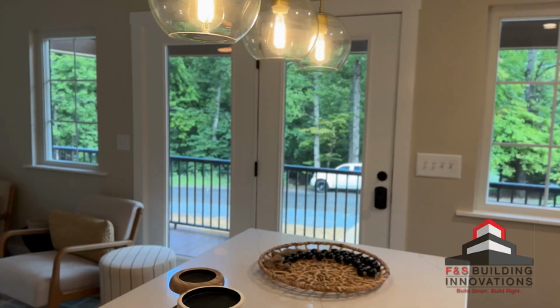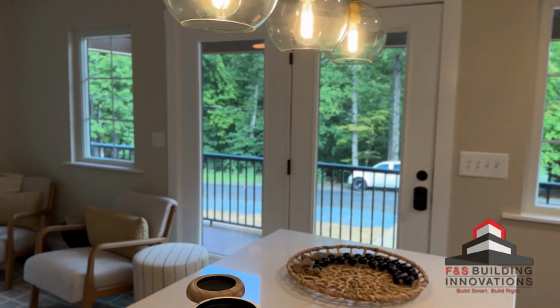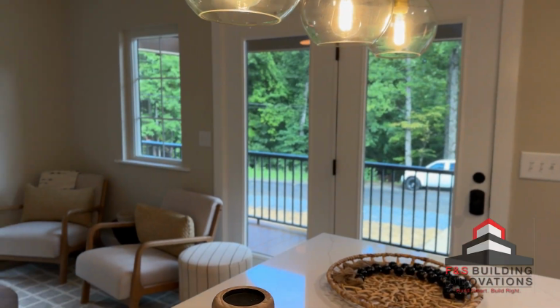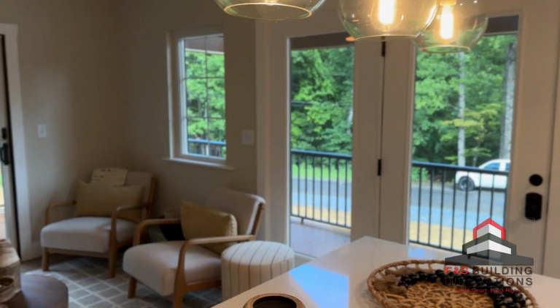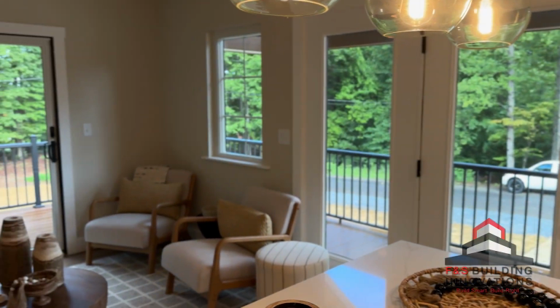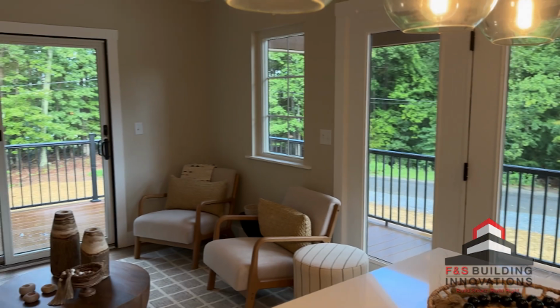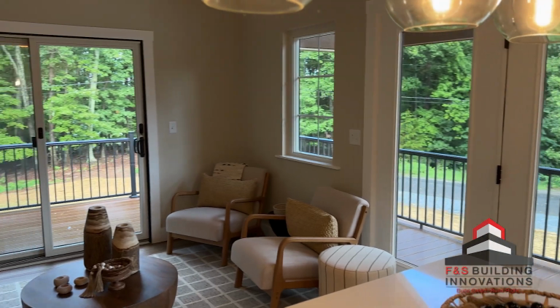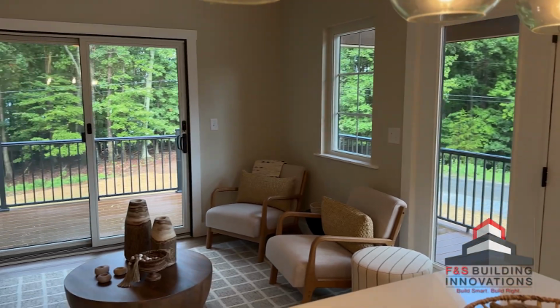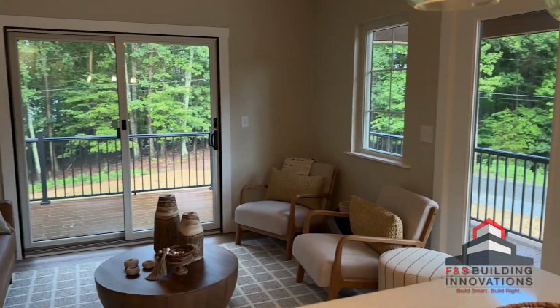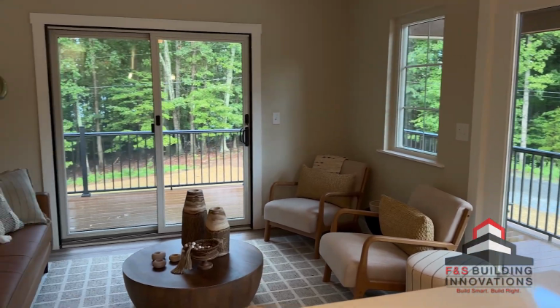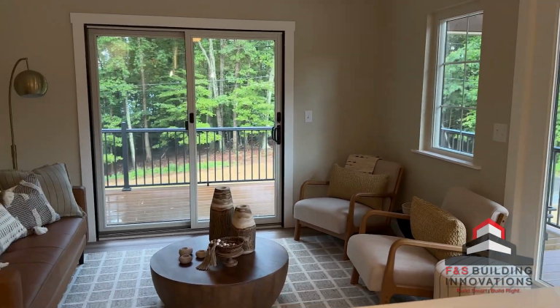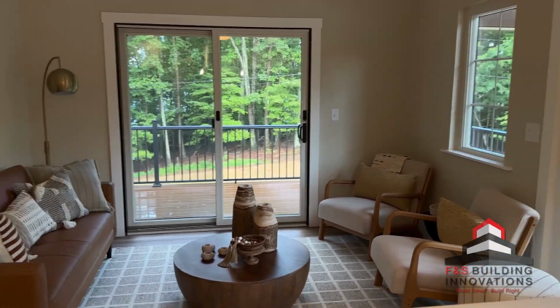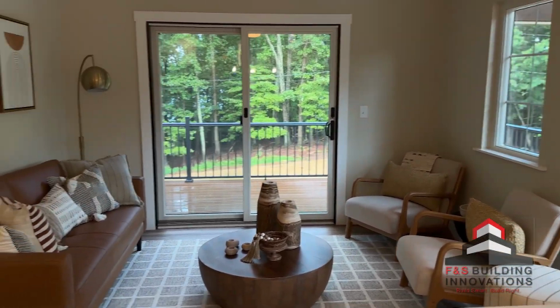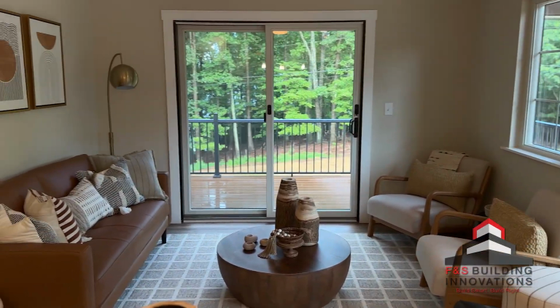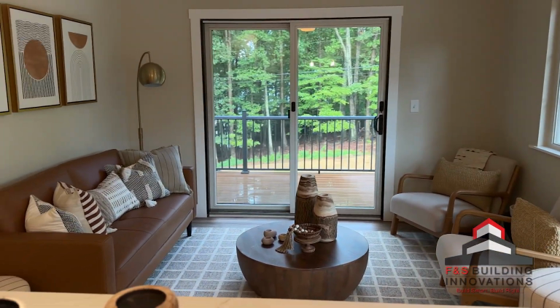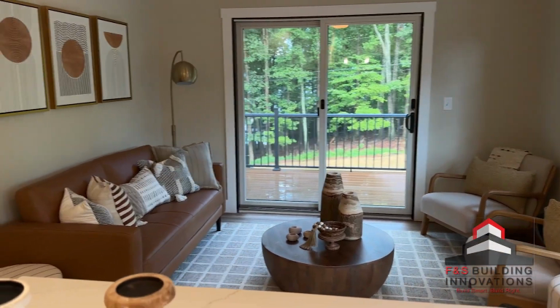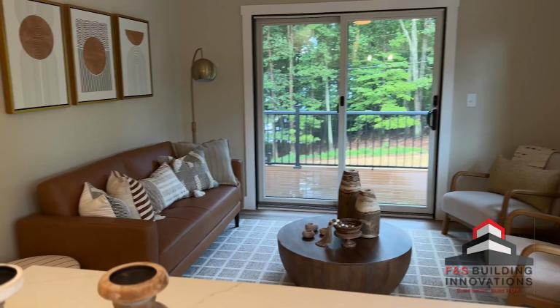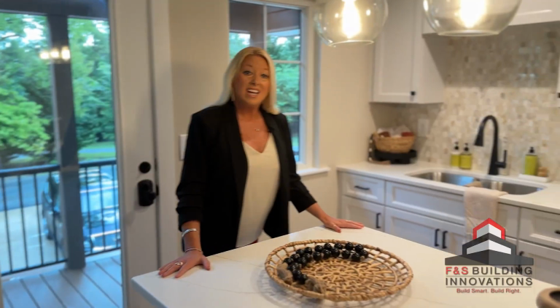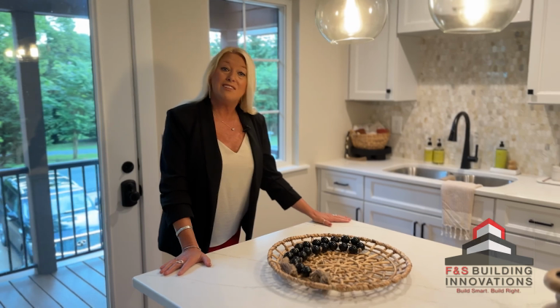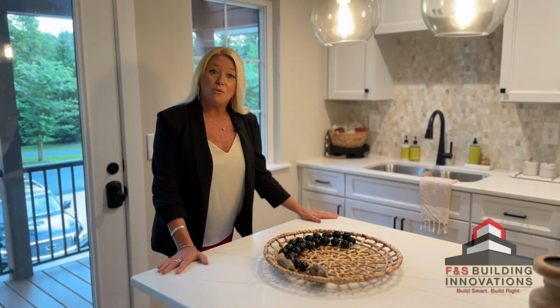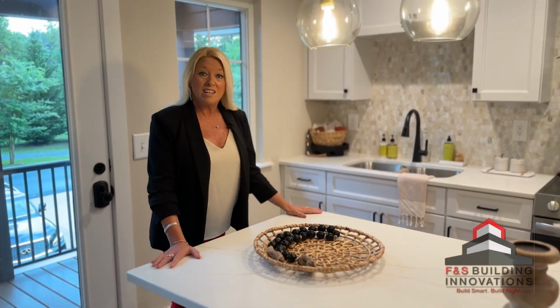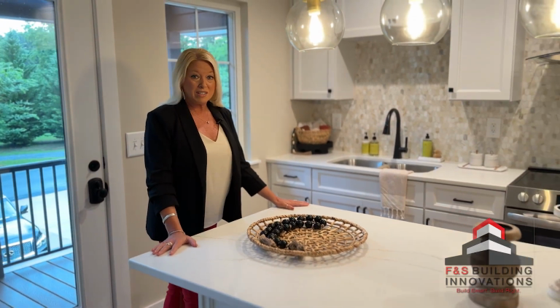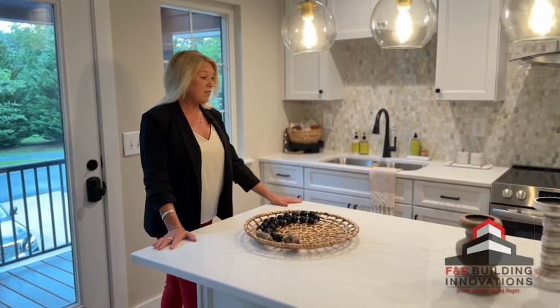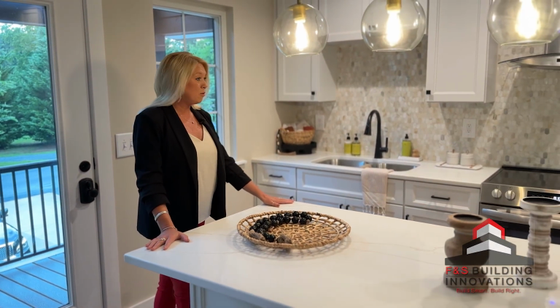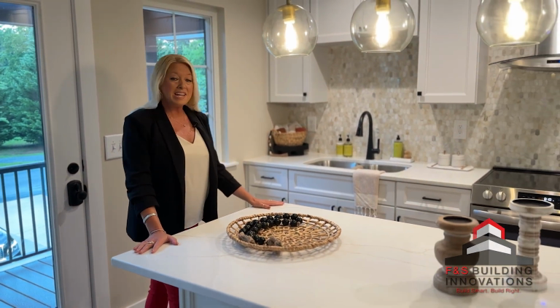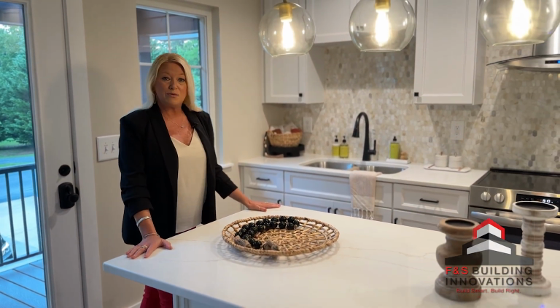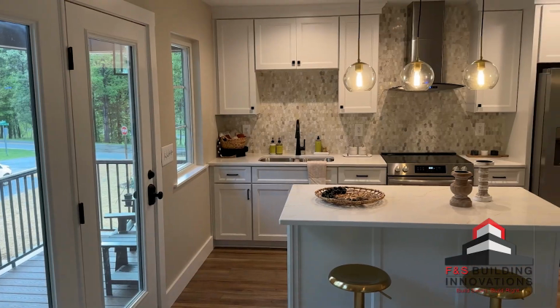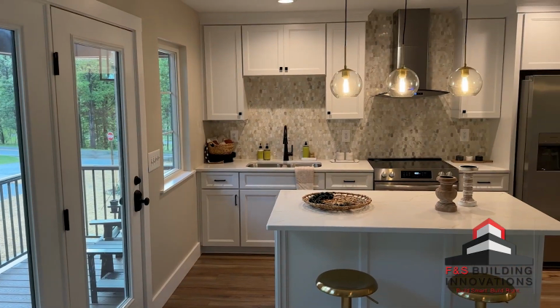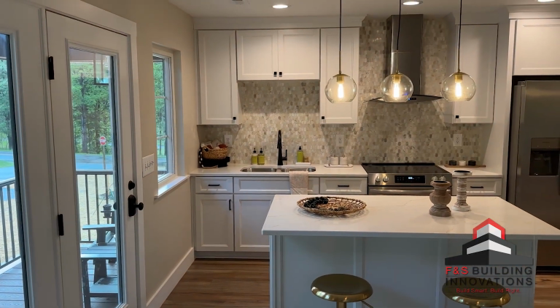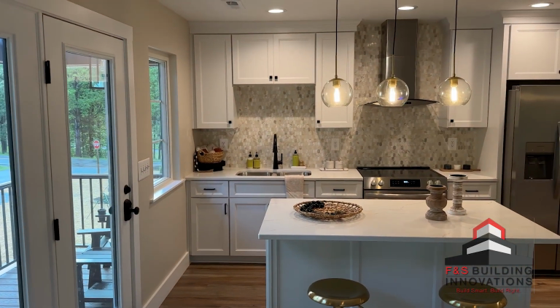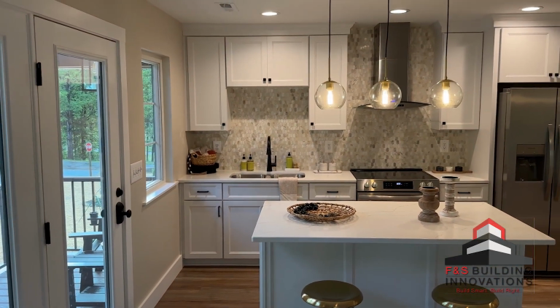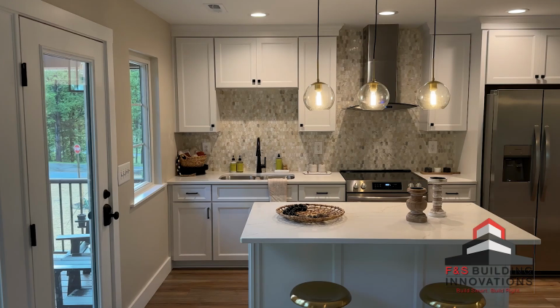This garage apartment gave them everything. They've got a great living room to hang out, and this gorgeous kitchenette — it is a full working kitchen because they've got a full range, full refrigerator, and this great eat-in island.